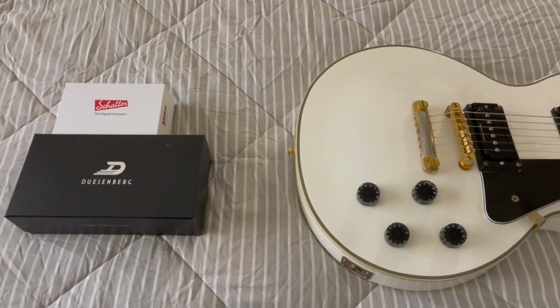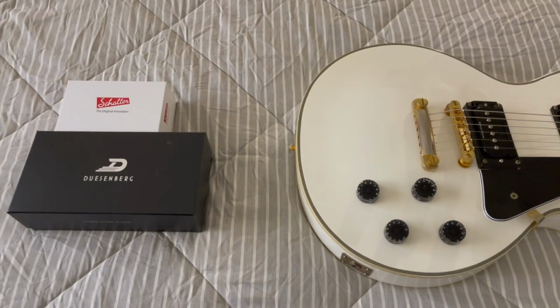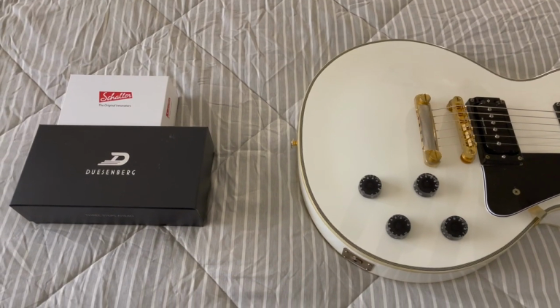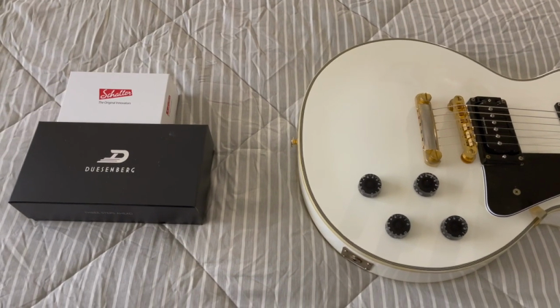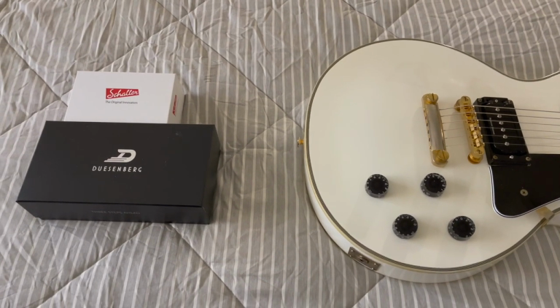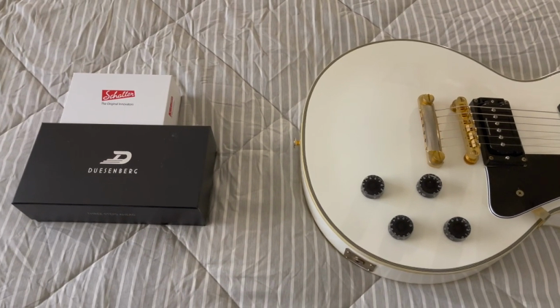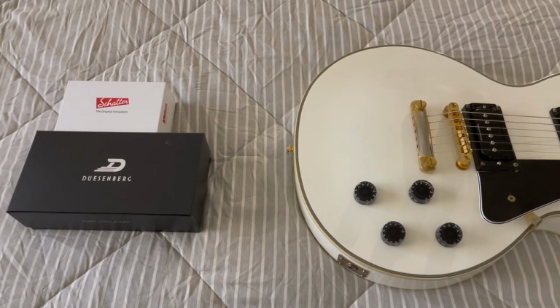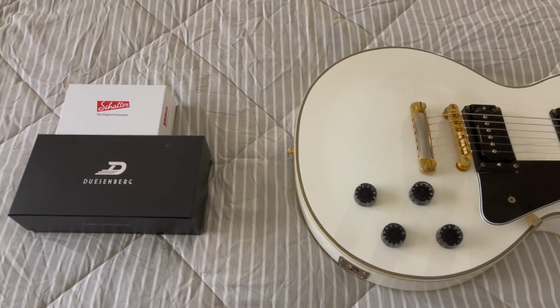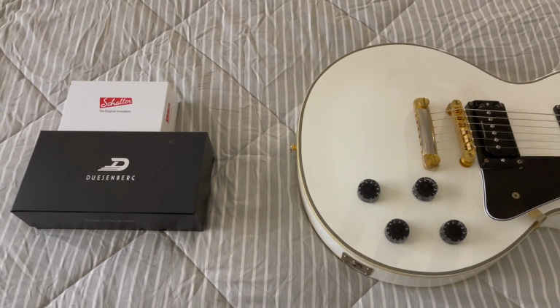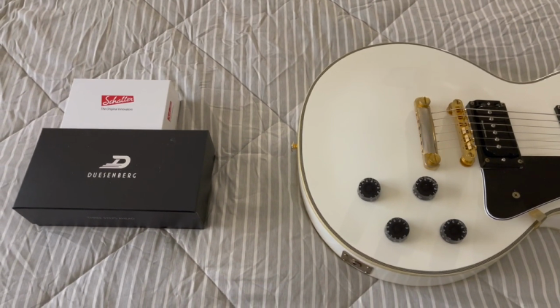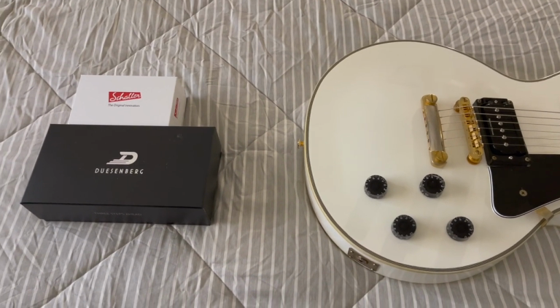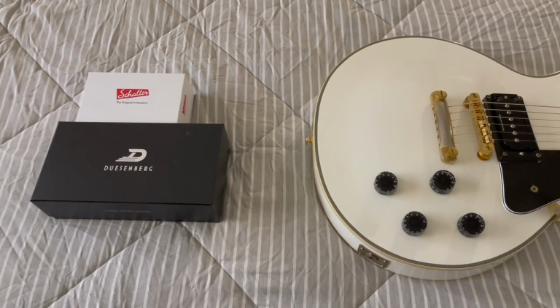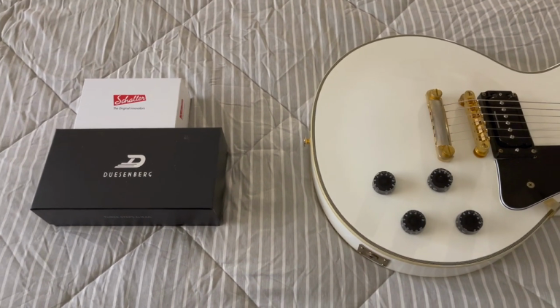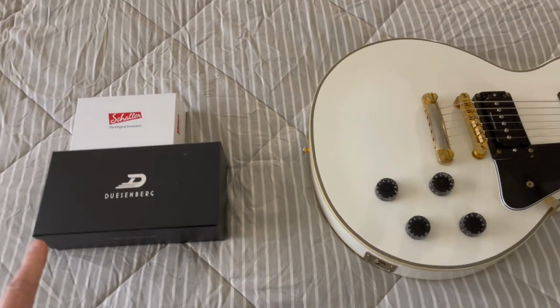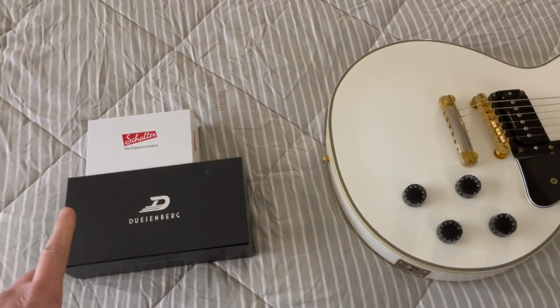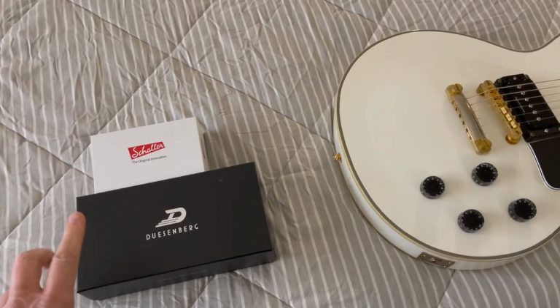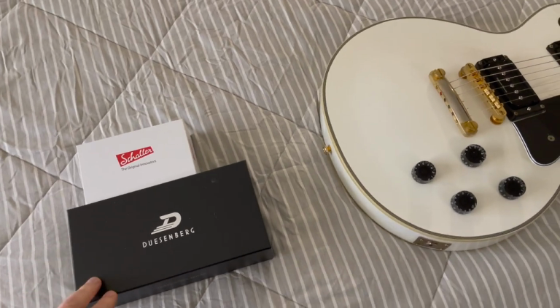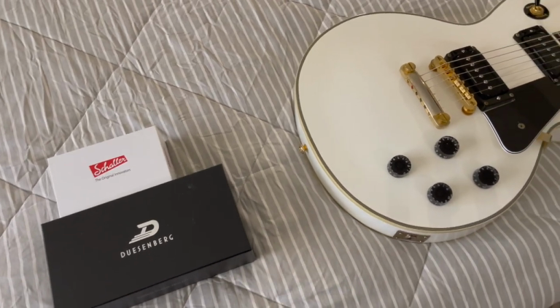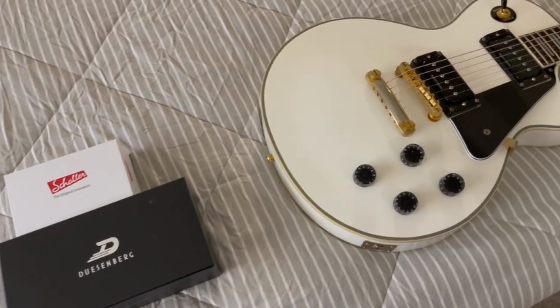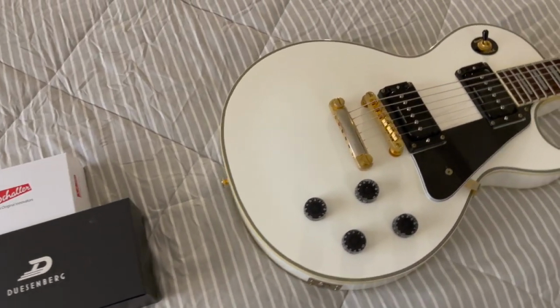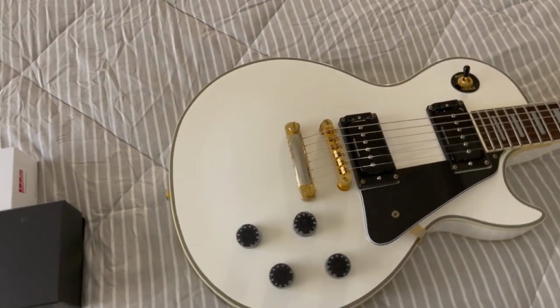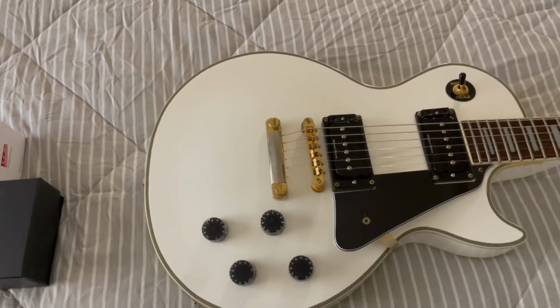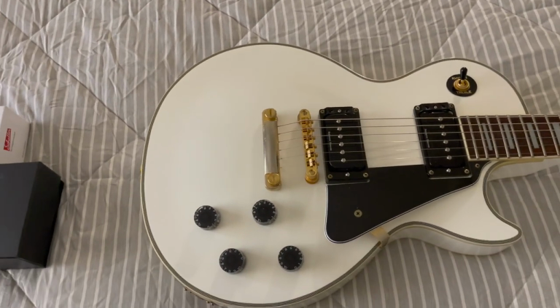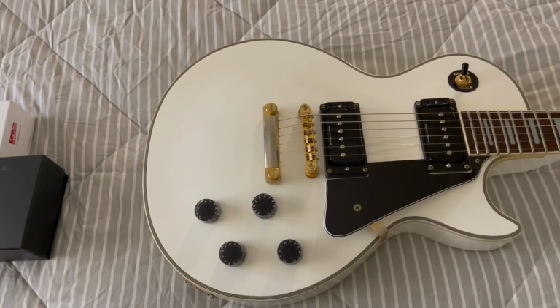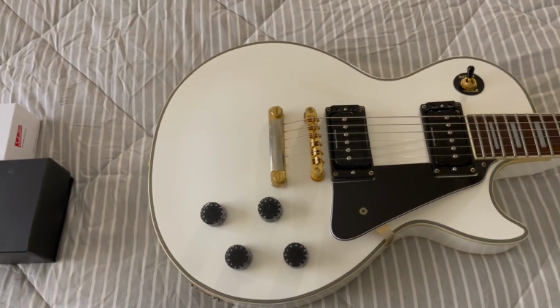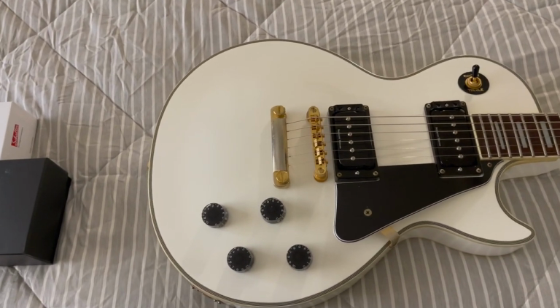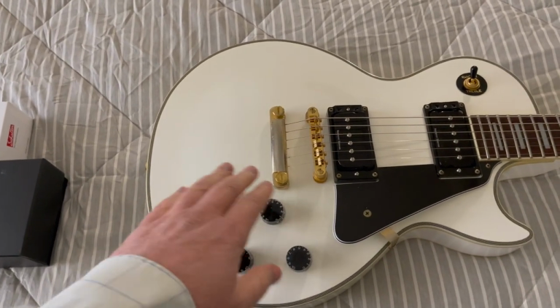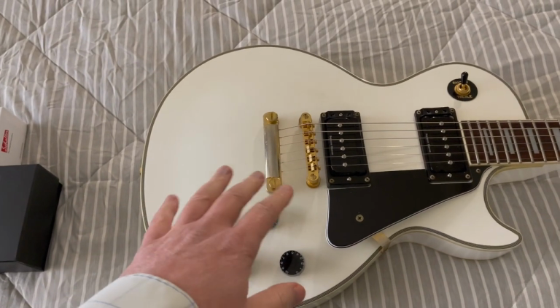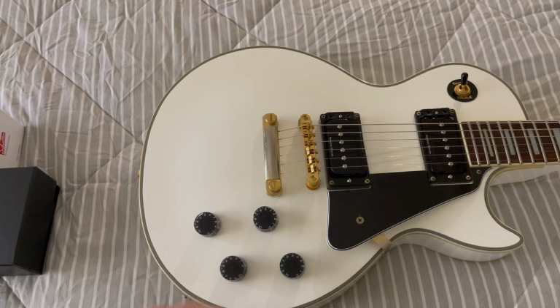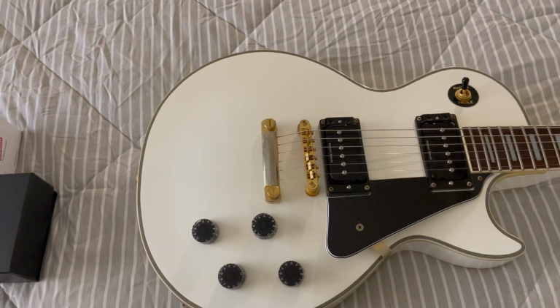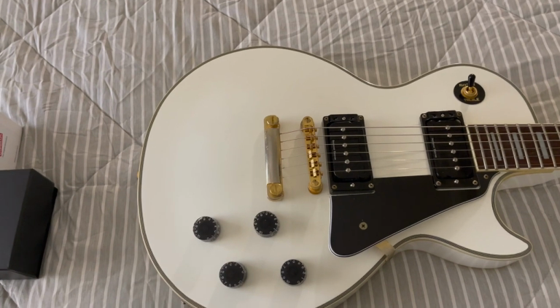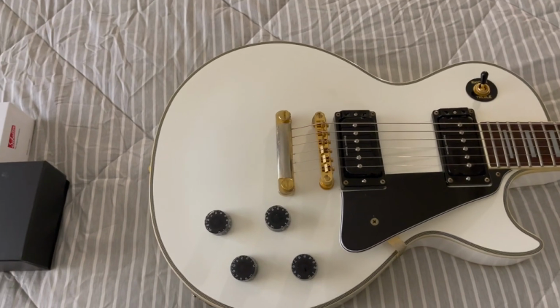Hey guys, welcome back. I just wanted to do a real quick video today on an unboxing. For a while I've been wanting to take one of my Les Pauls and put some kind of a tremolo system on it.